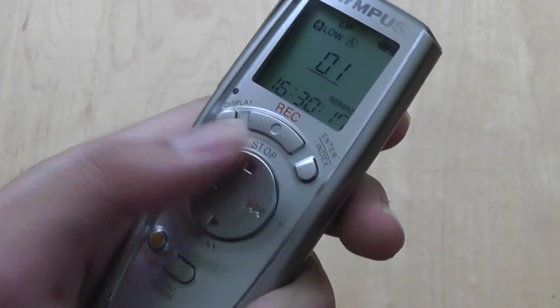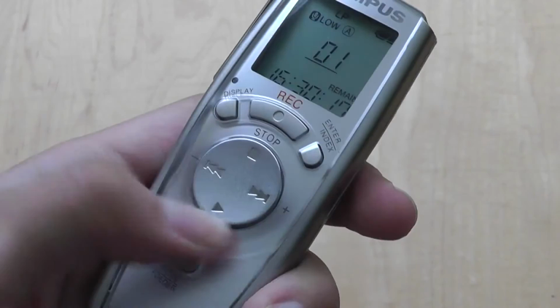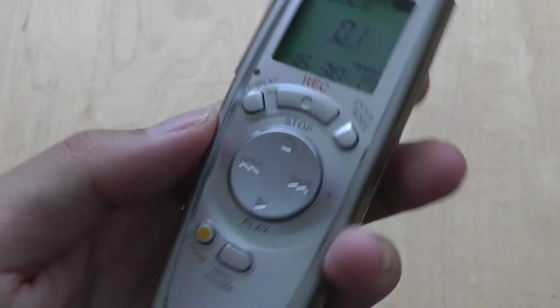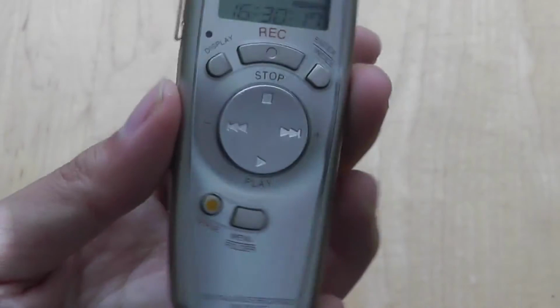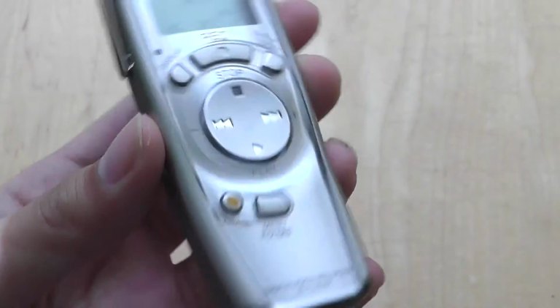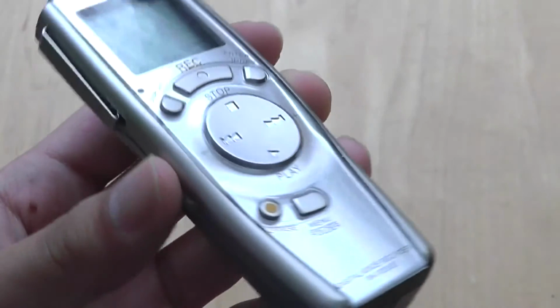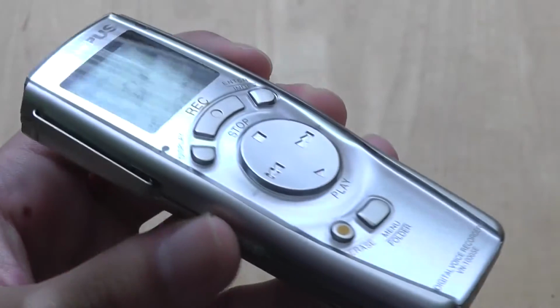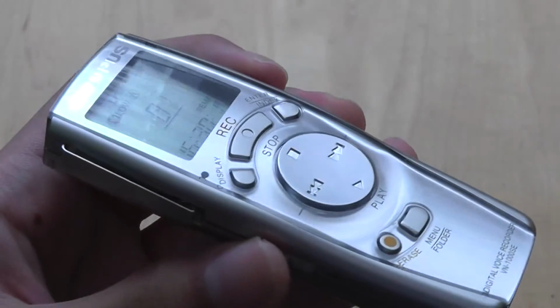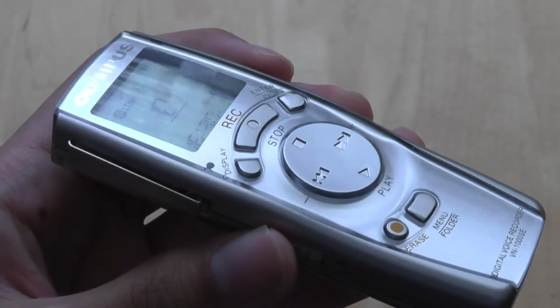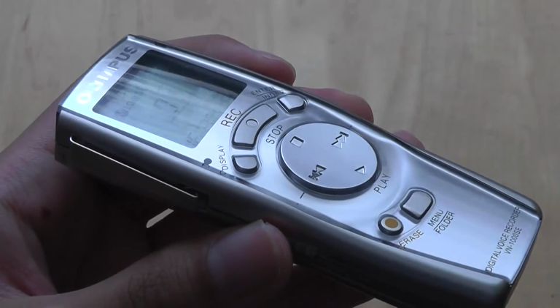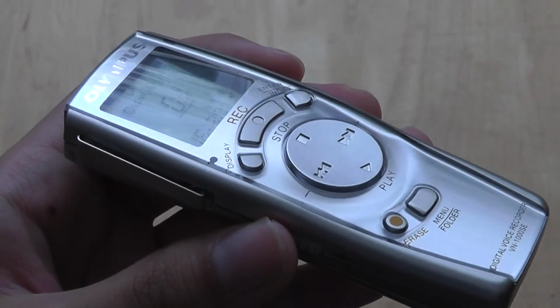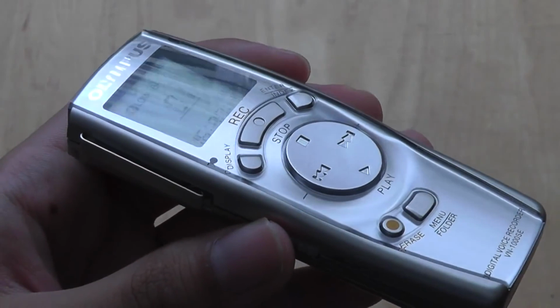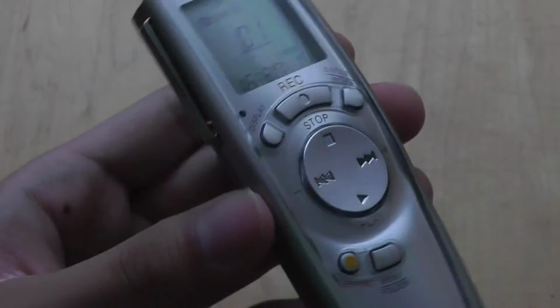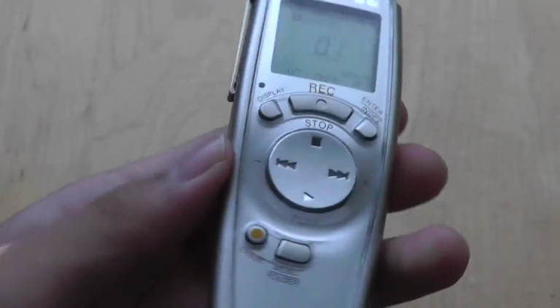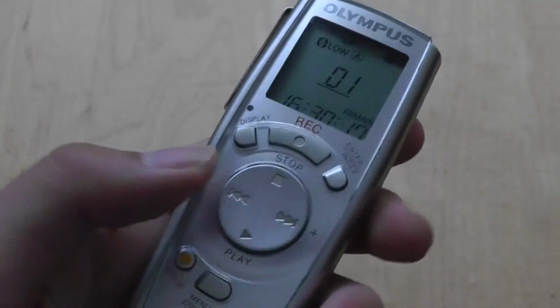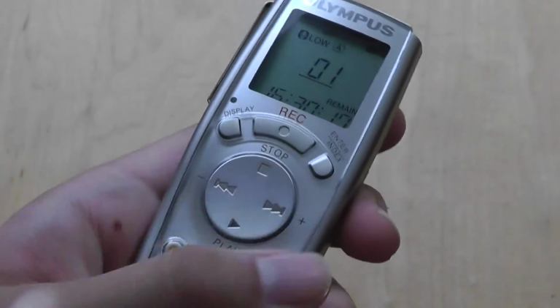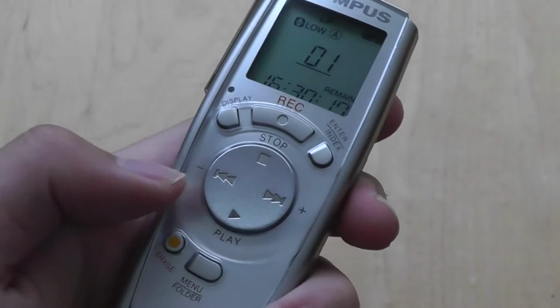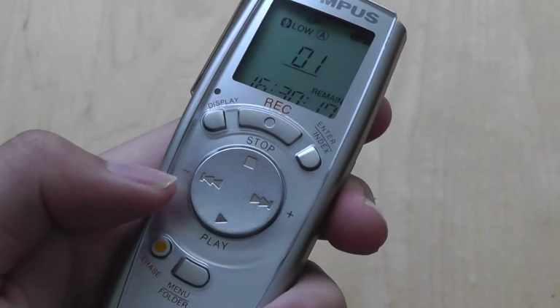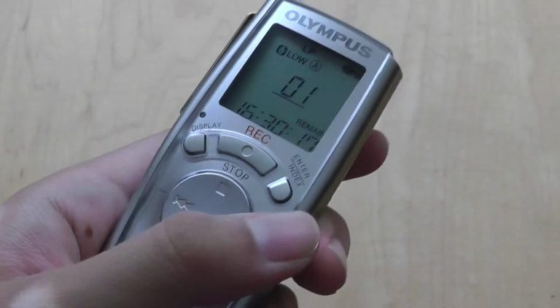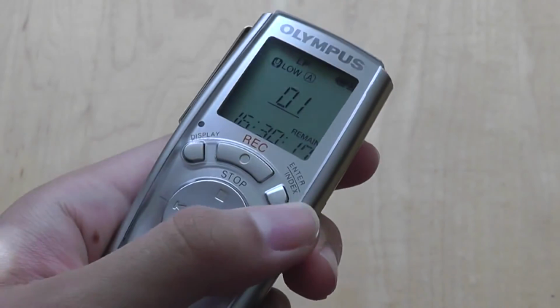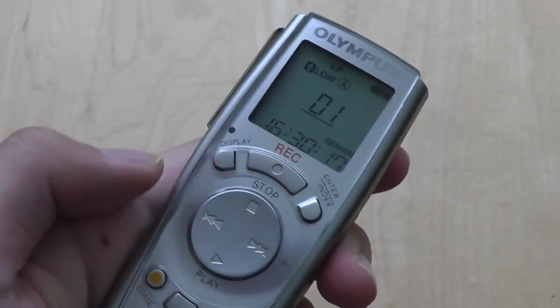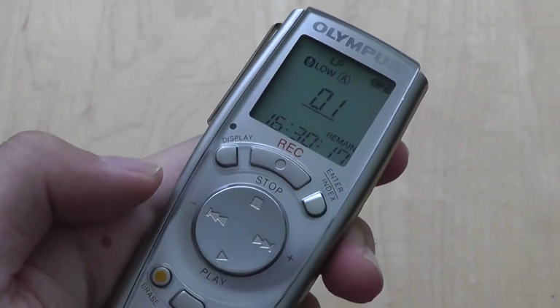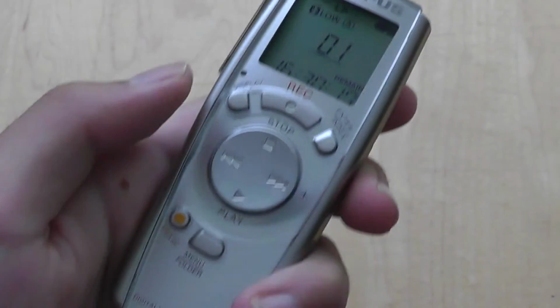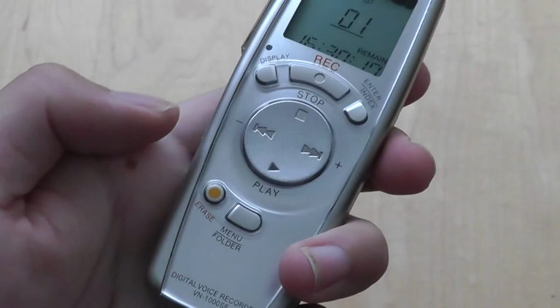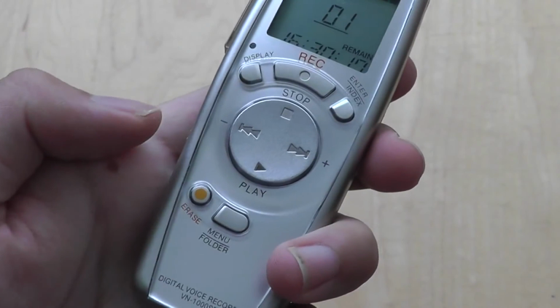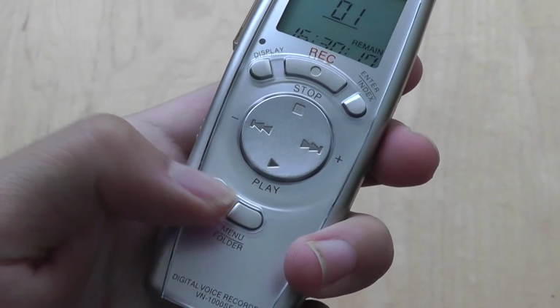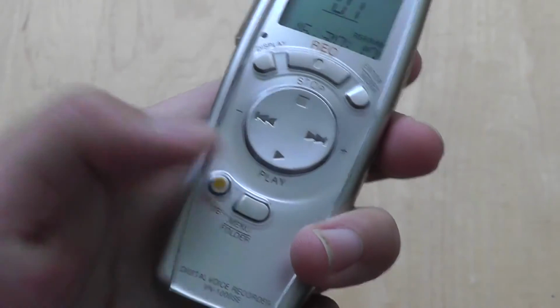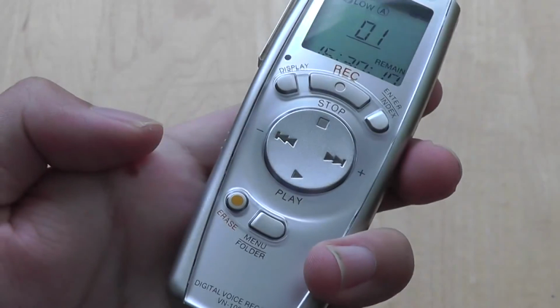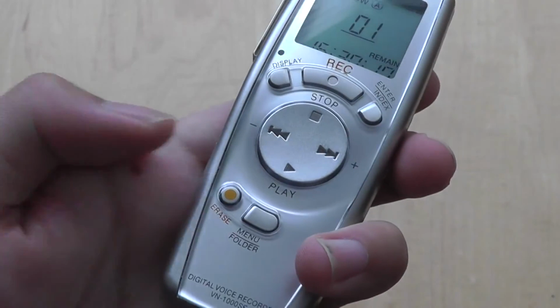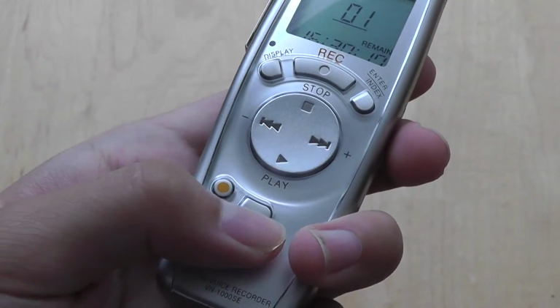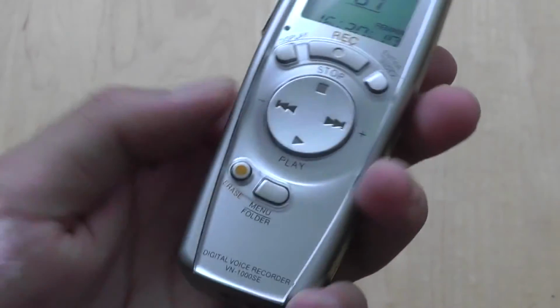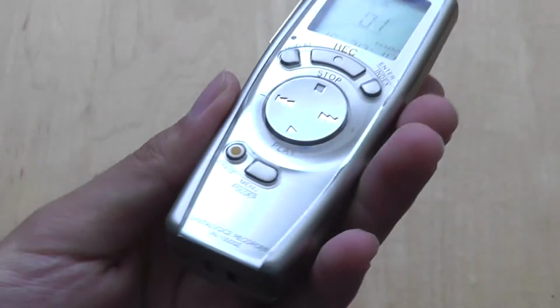The navigational buttons are raised above the surface of the device, making them pretty easy to press, including skip tracks, enter keys, display keys, erase keys, and the menu buttons.